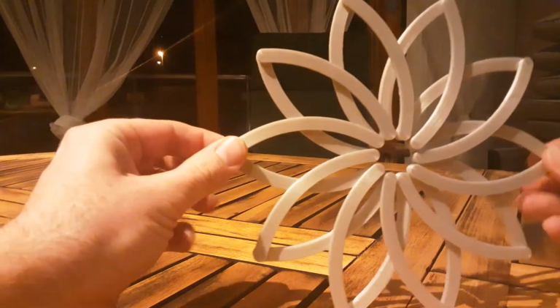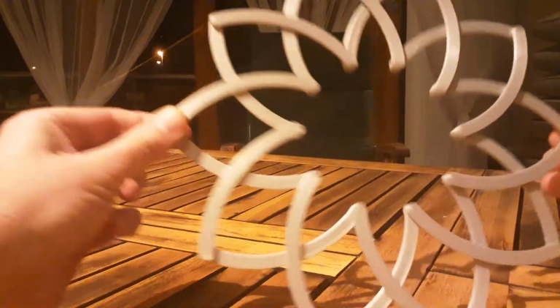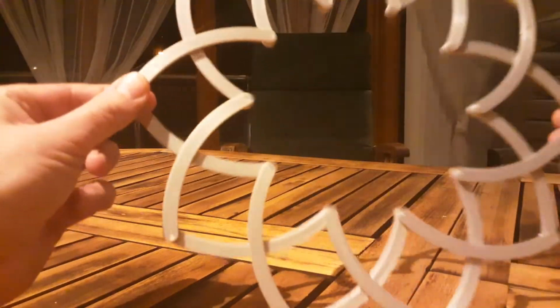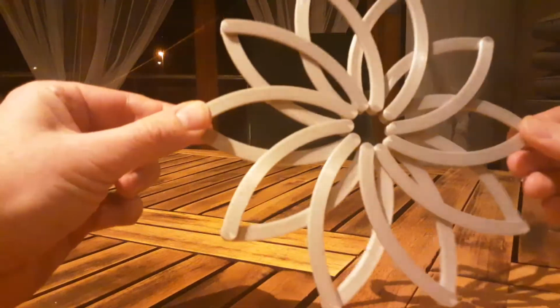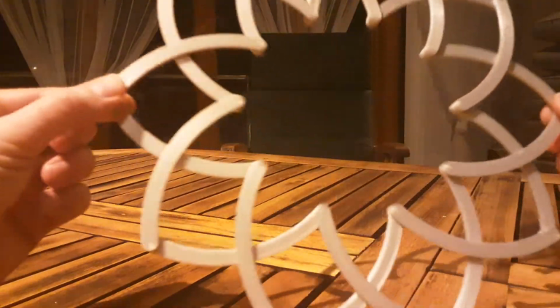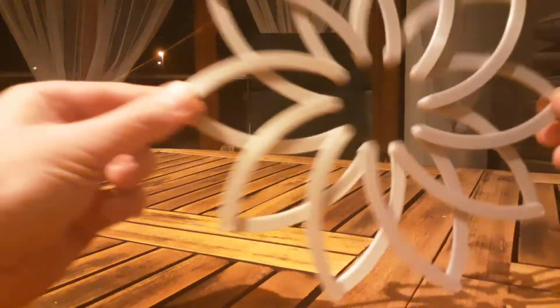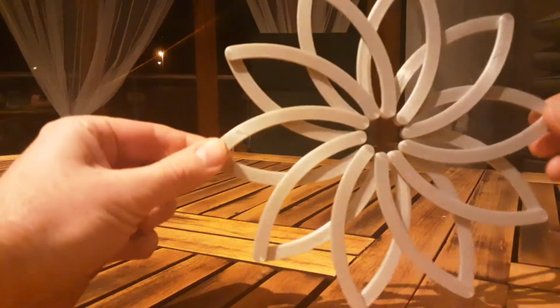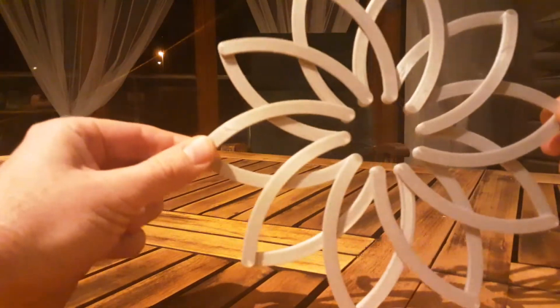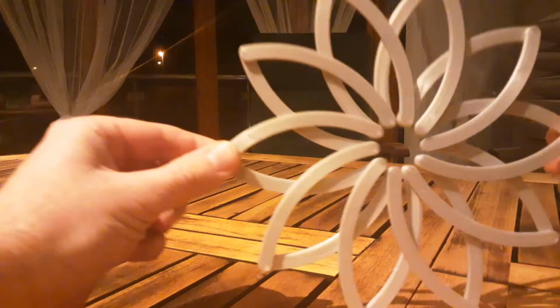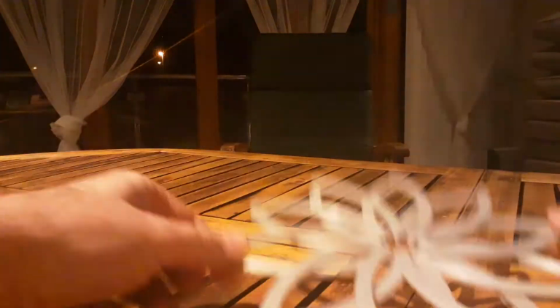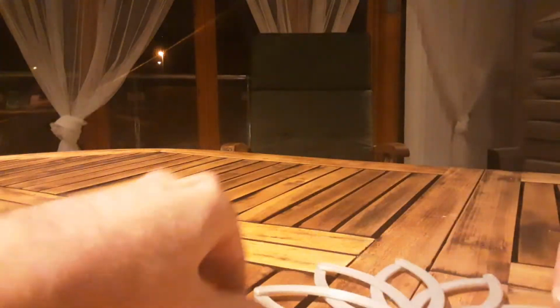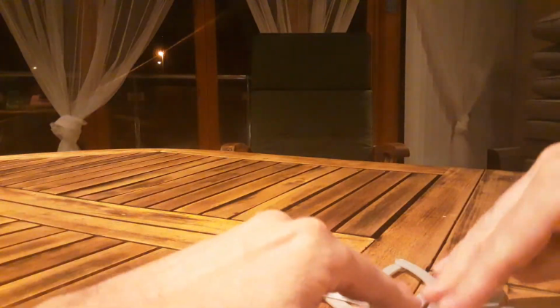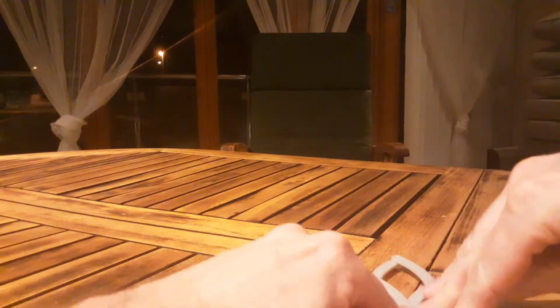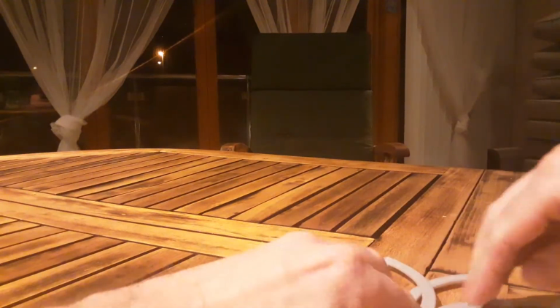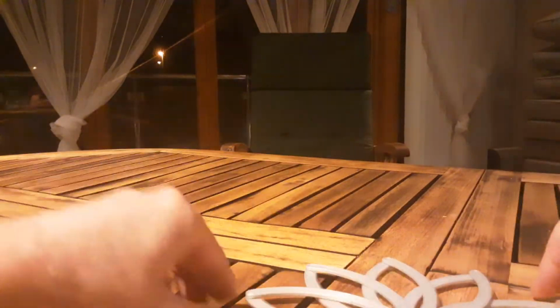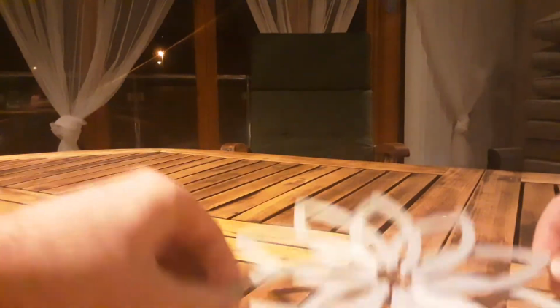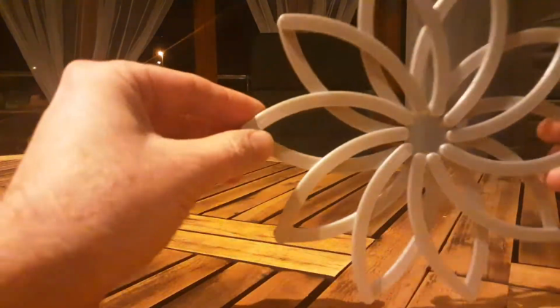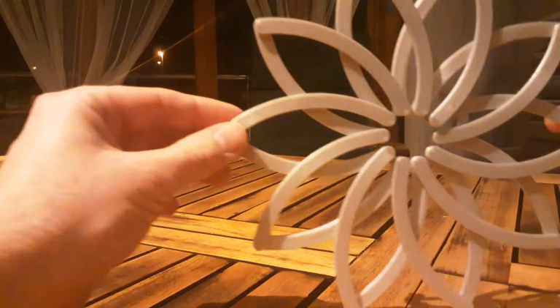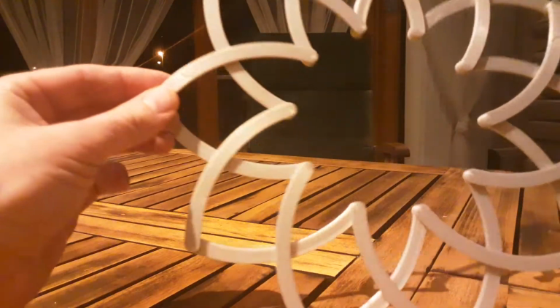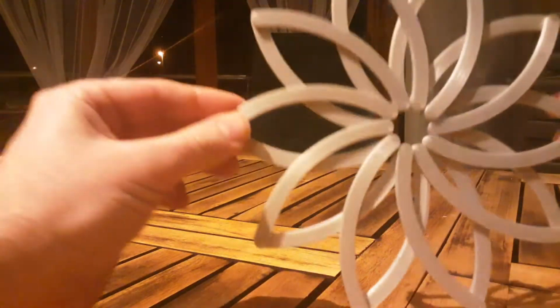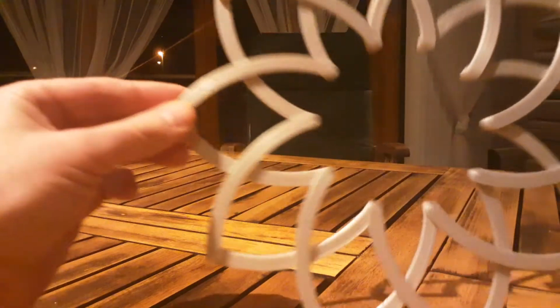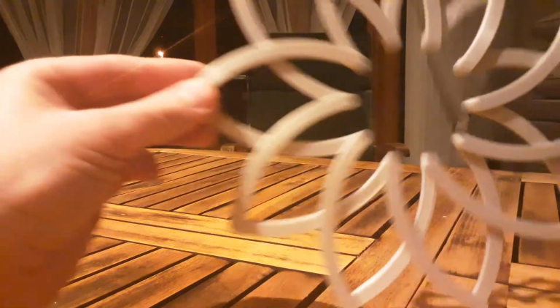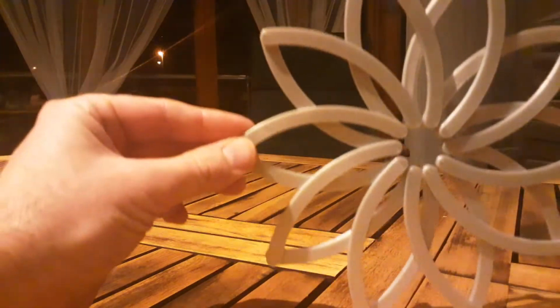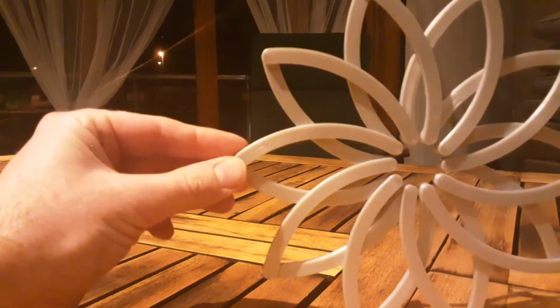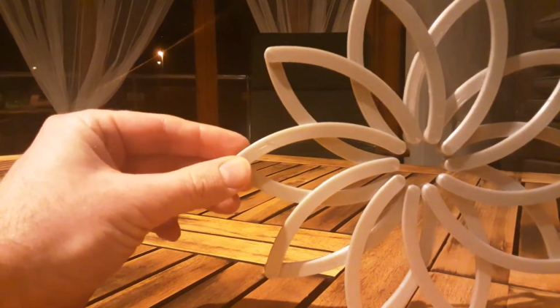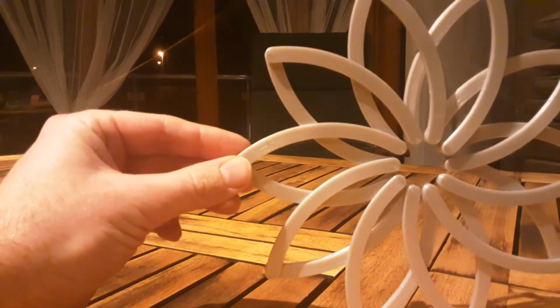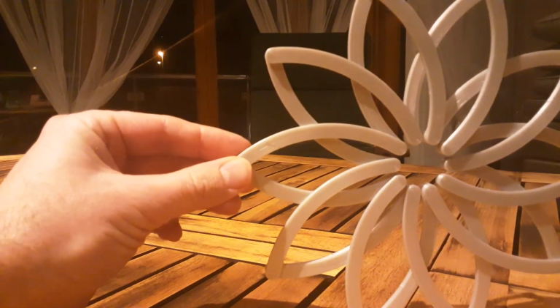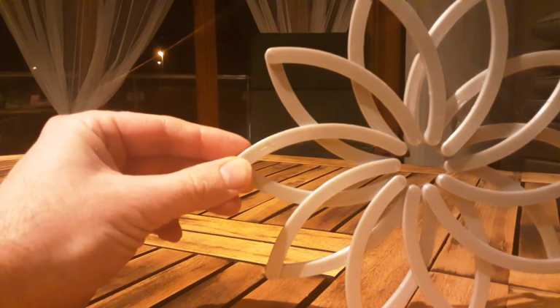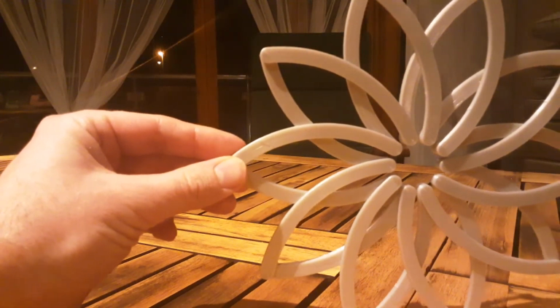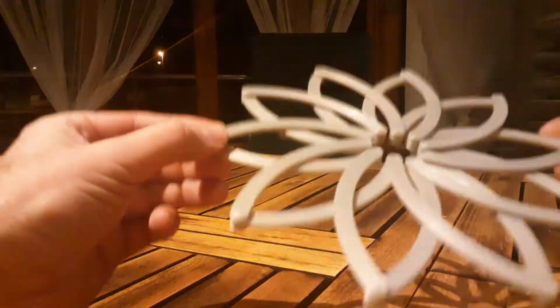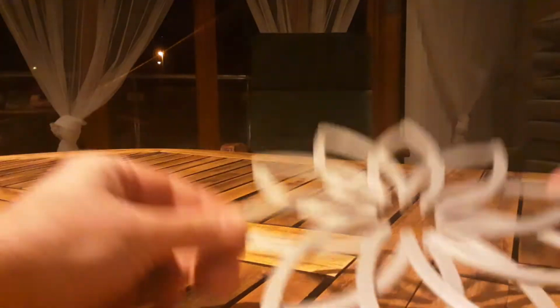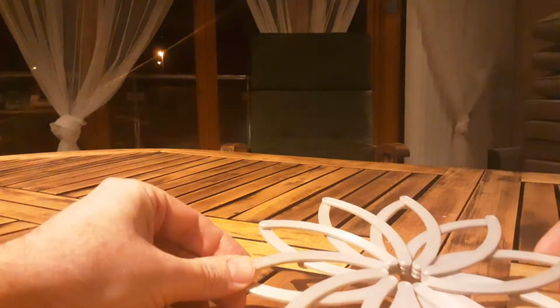So, very interesting mechanism, and I will try to put together some type of video on how I designed this later, but I want to show it works, and I'm very pleased. With that, take care, see you around, and goodbye.